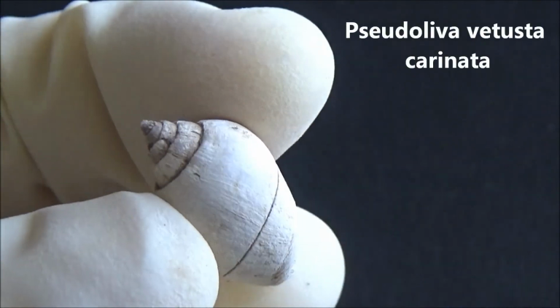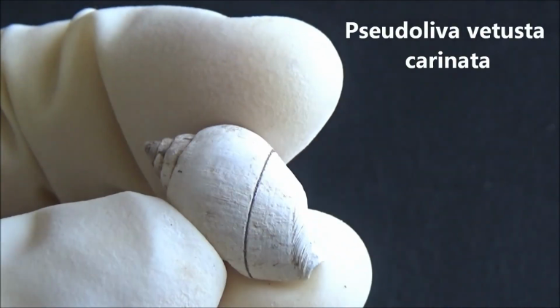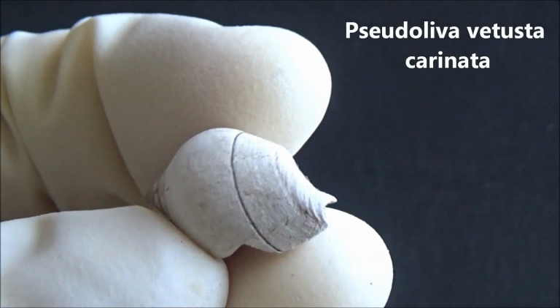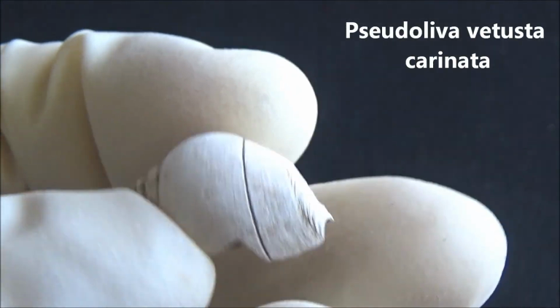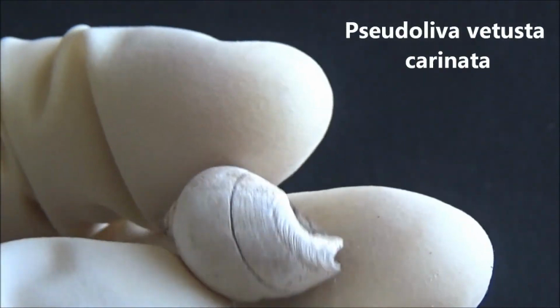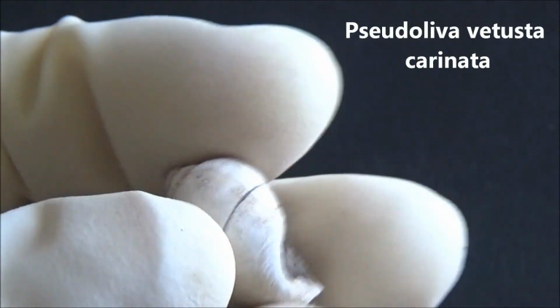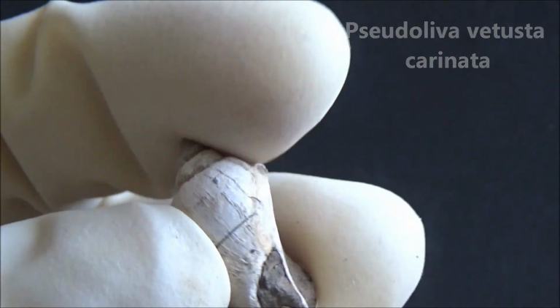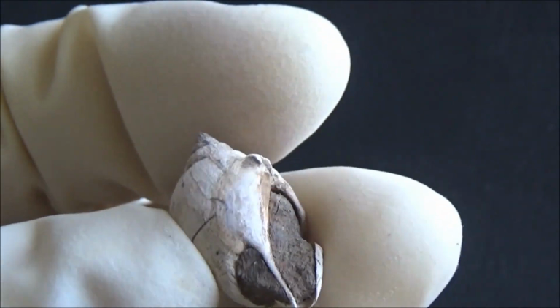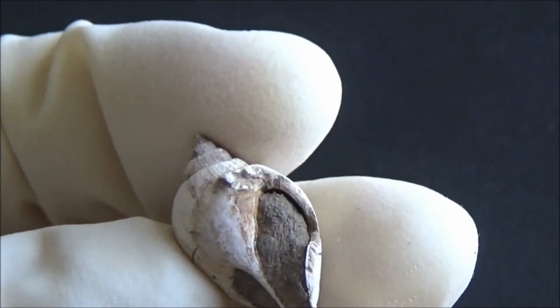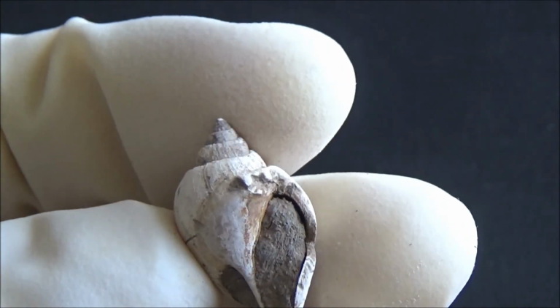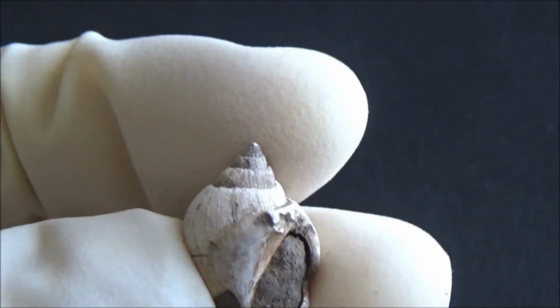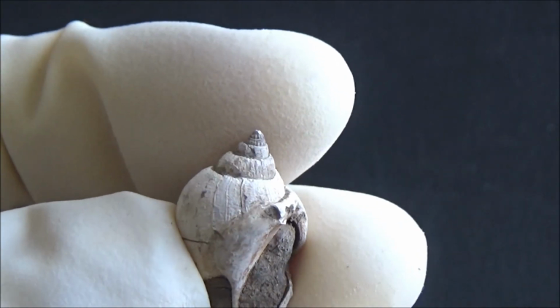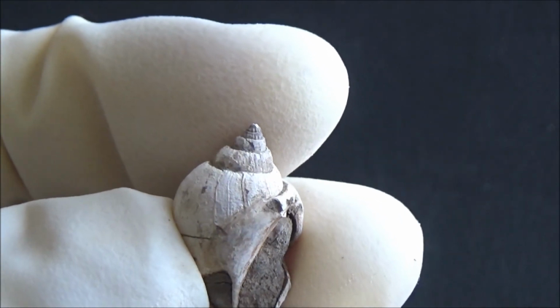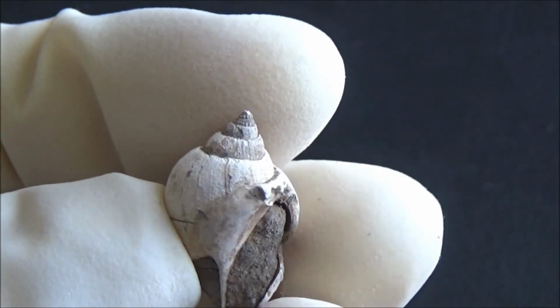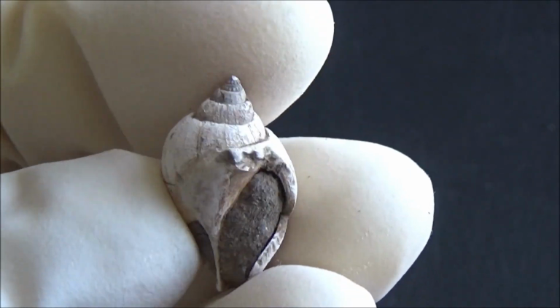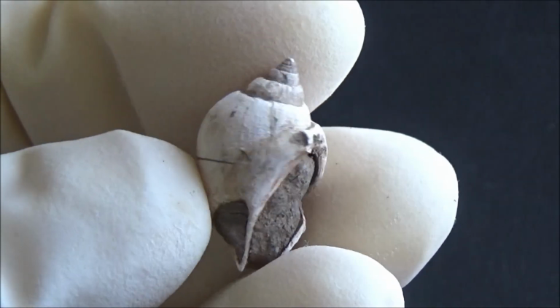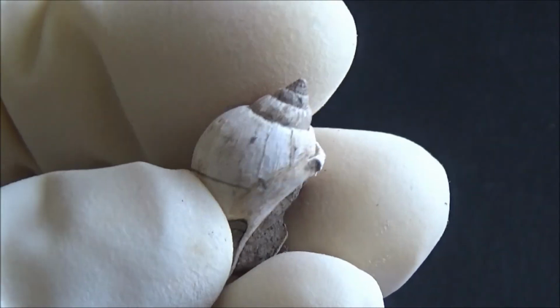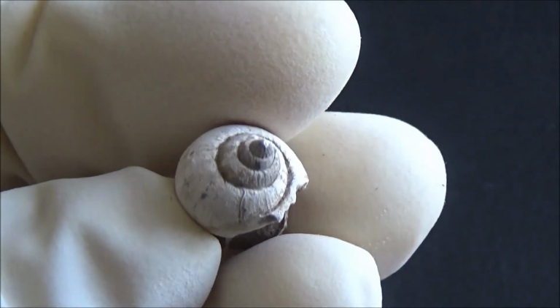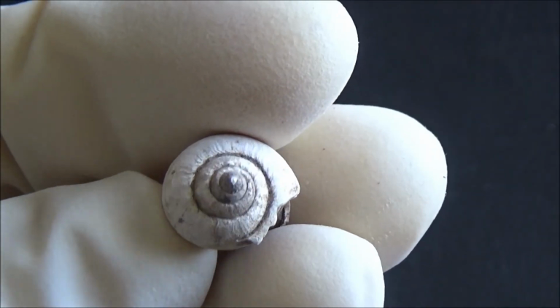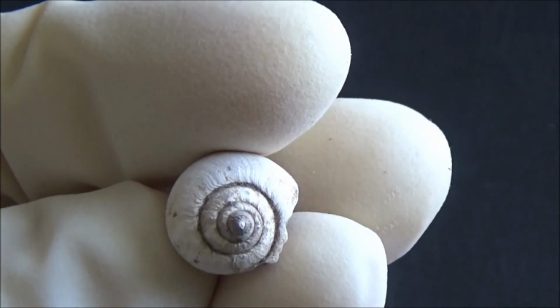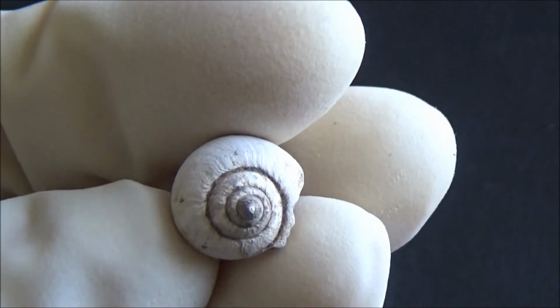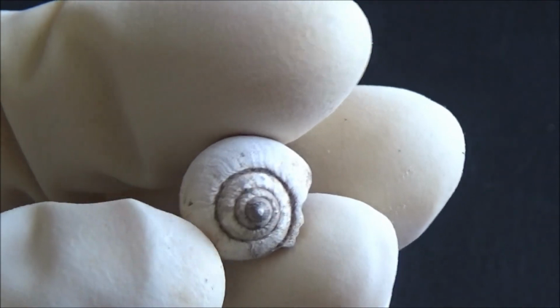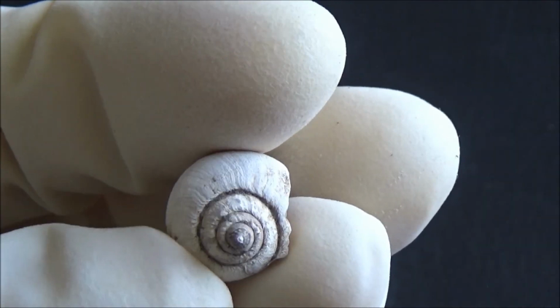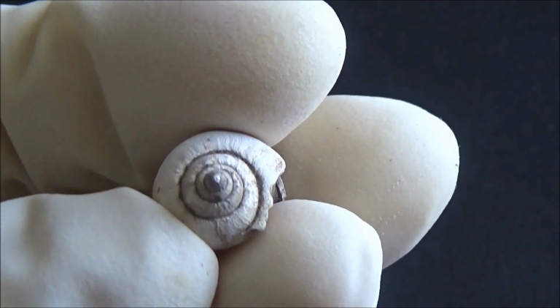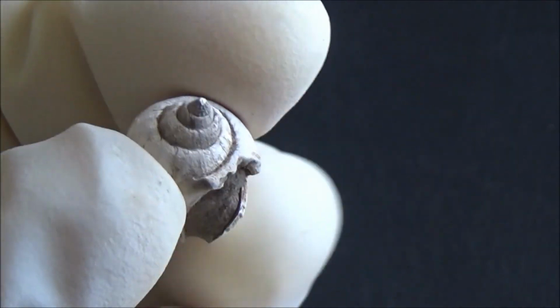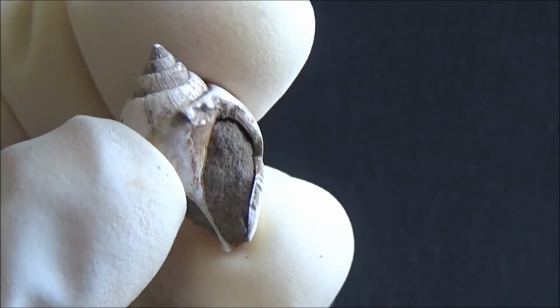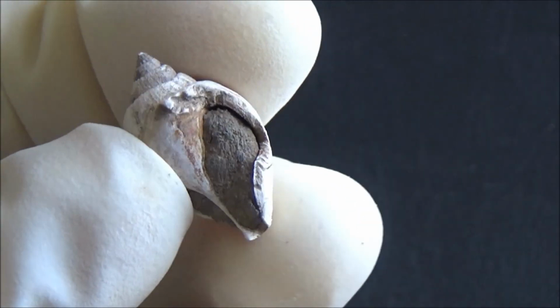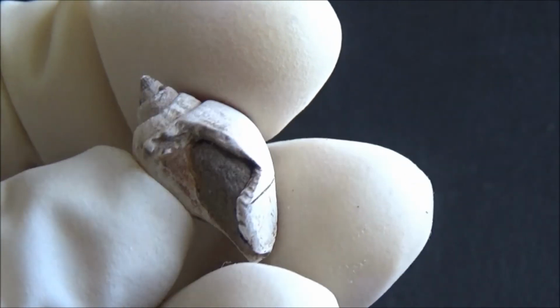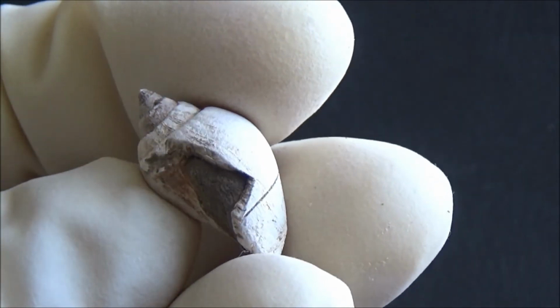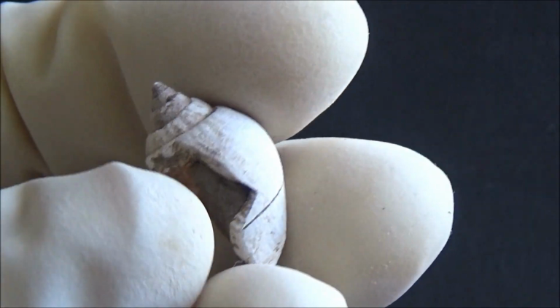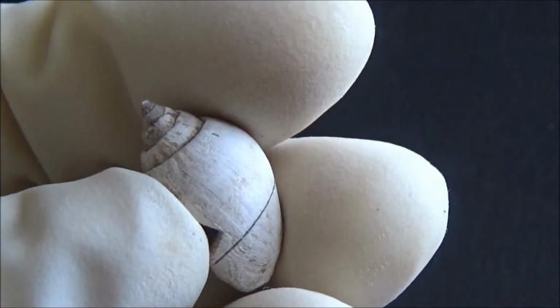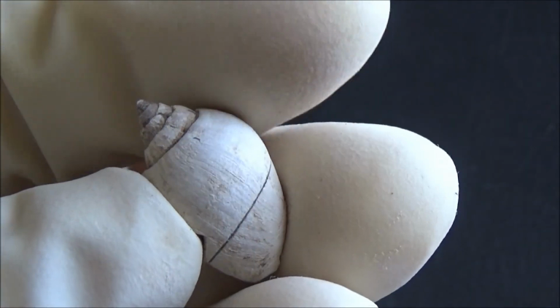The Whiskey Bridge is a public access locality, but before collecting, make sure you know the current rules because the regulations can change. It is especially true about the vertebrate fossils including shark teeth.